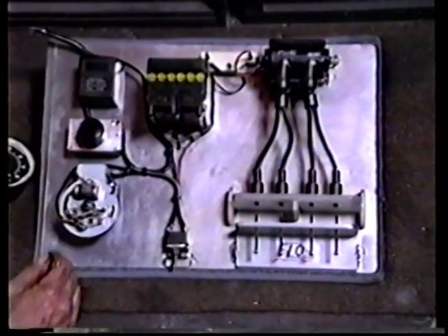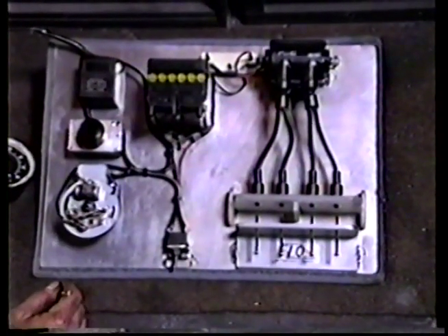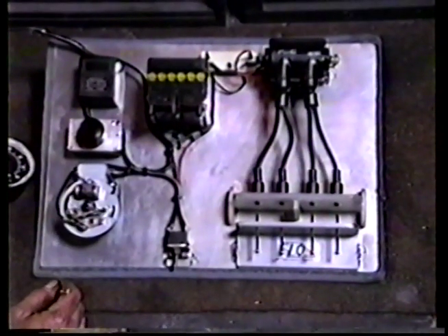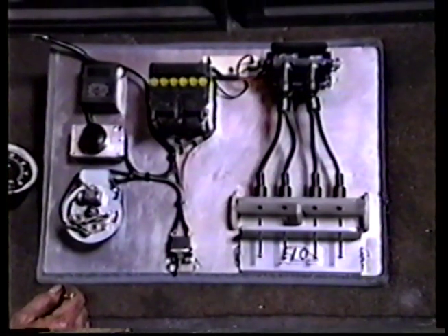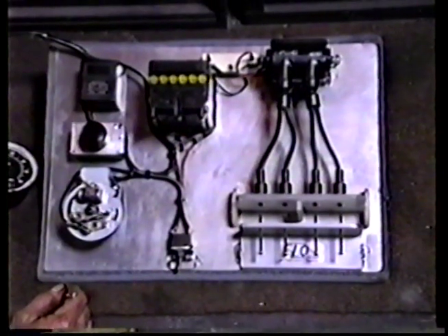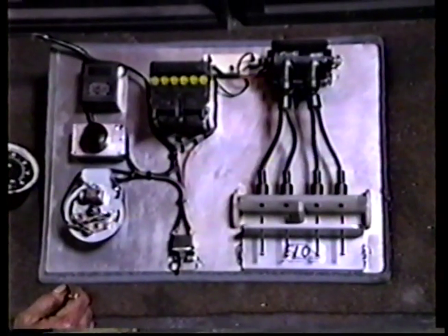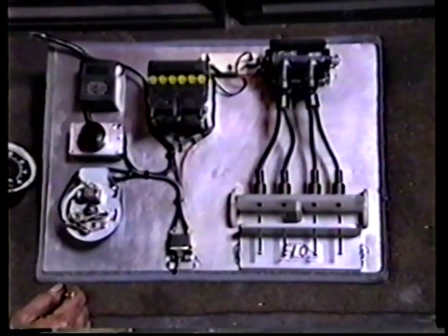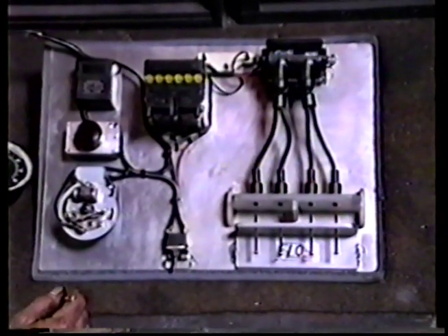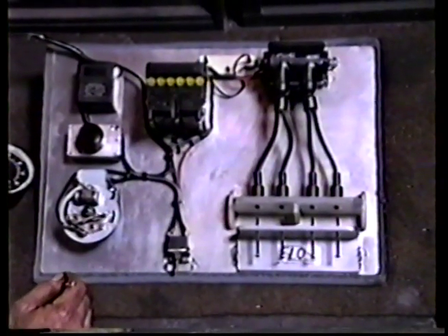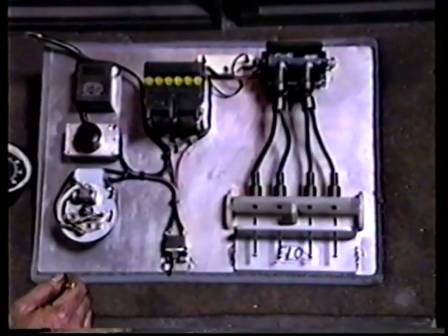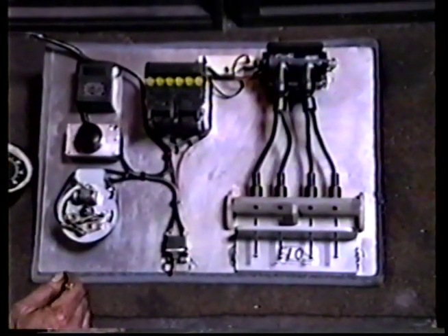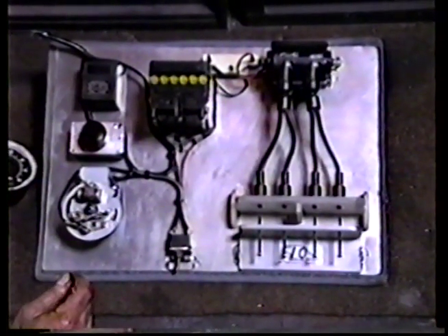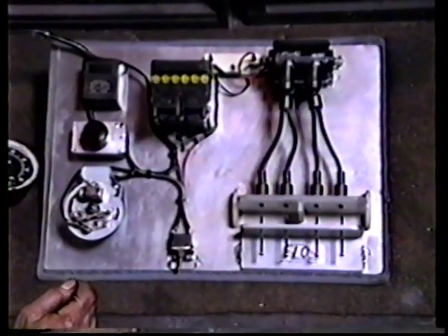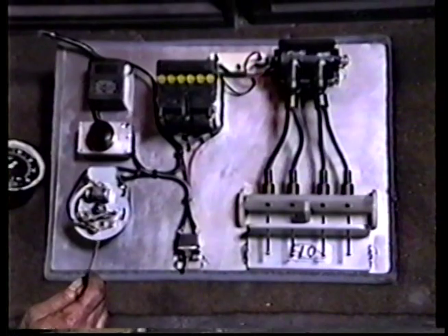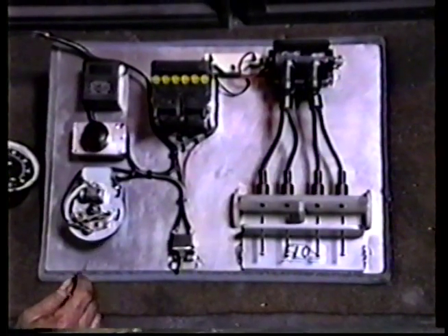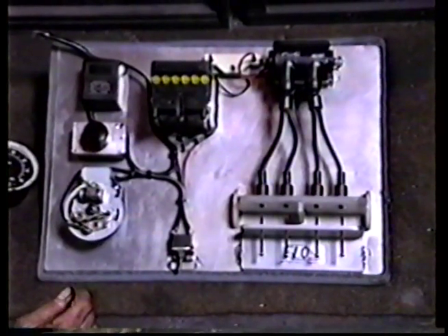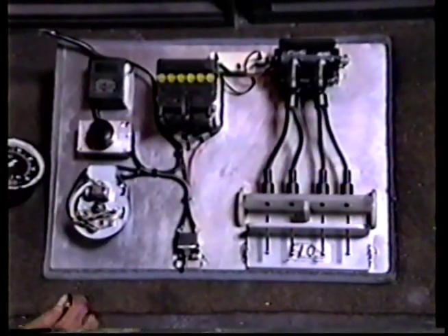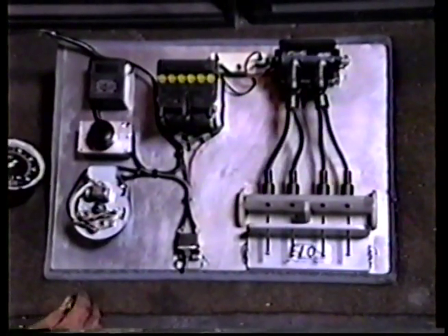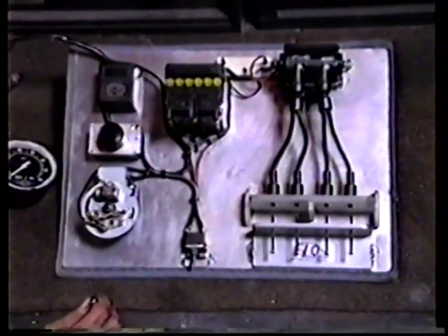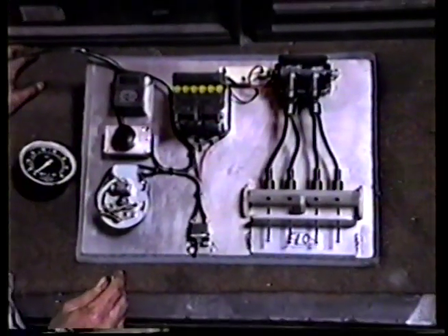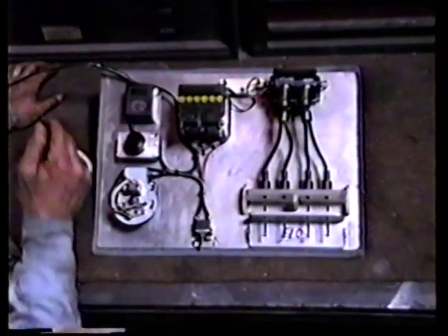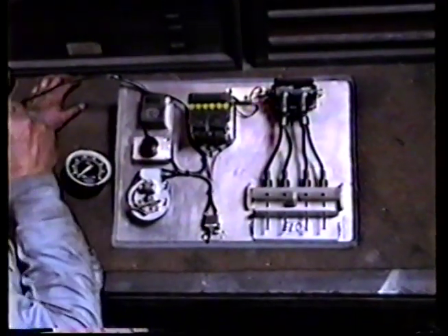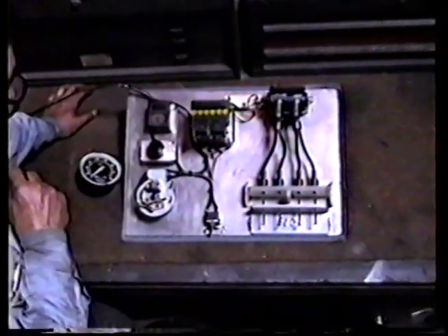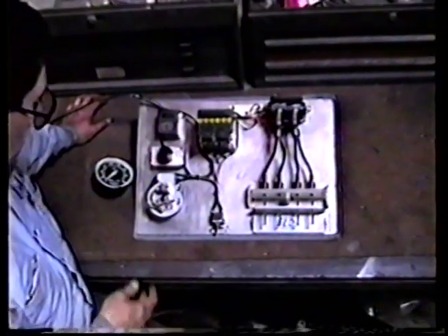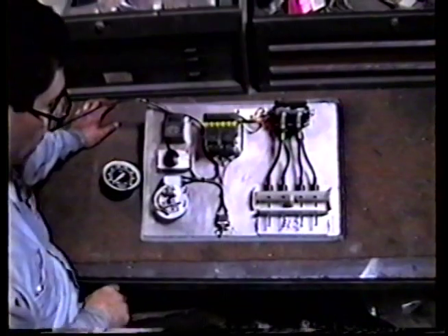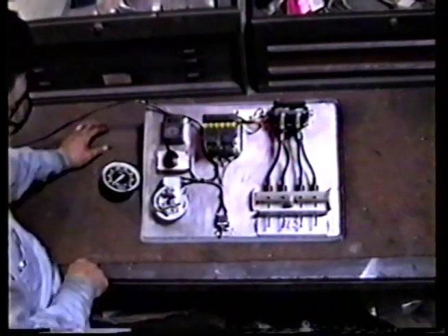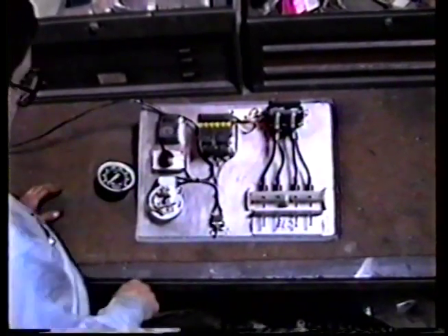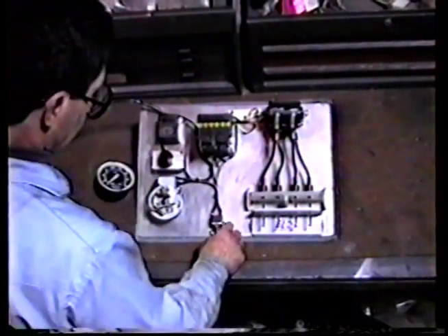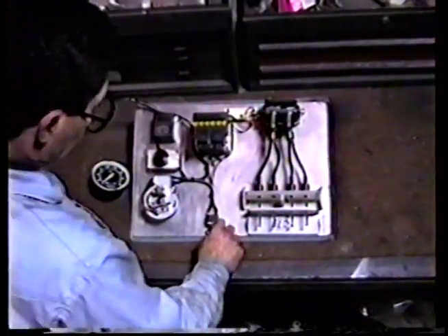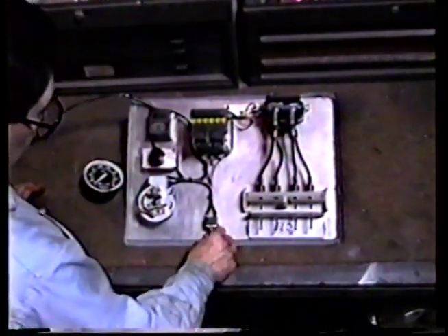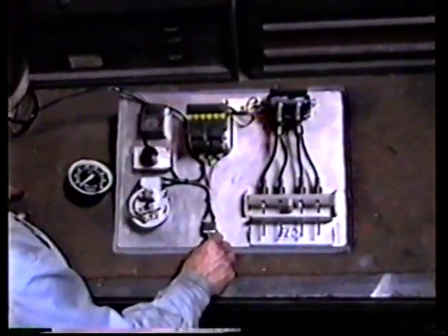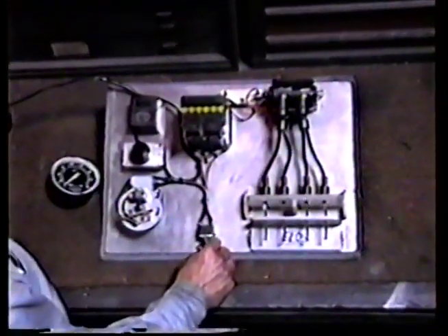This is the ignition switch — just a simple off/on type switch. We also have a tachometer here to show you what it's doing. This machine is kind of noisy, so when I fire it up I'll try to speak up over it. We're going to give it a try now — let it rip.